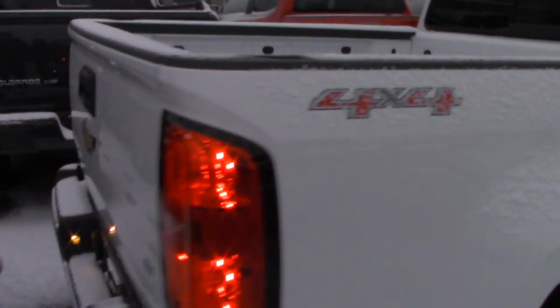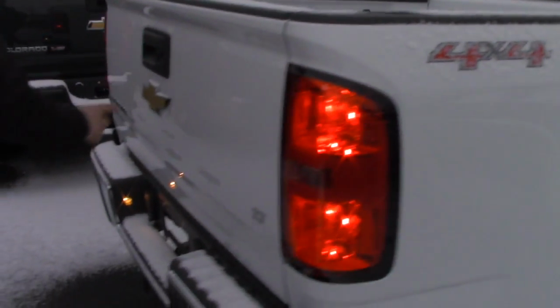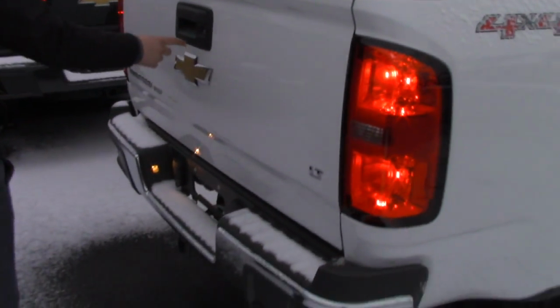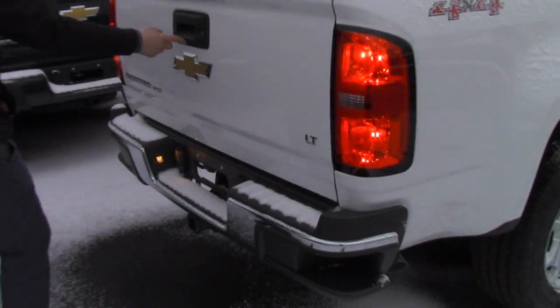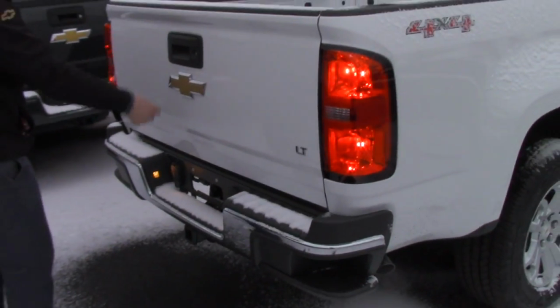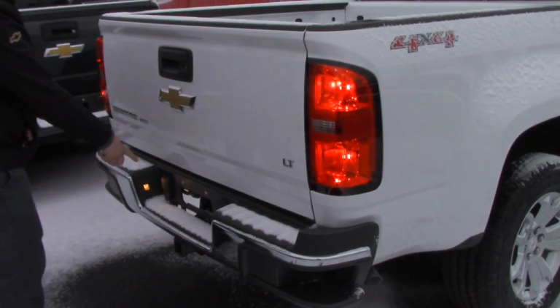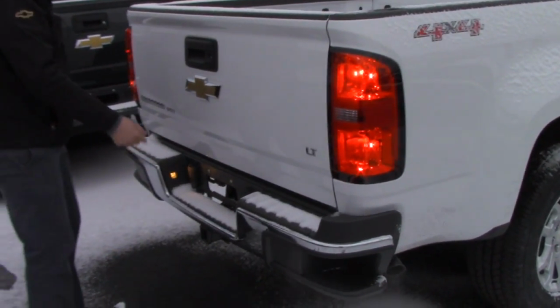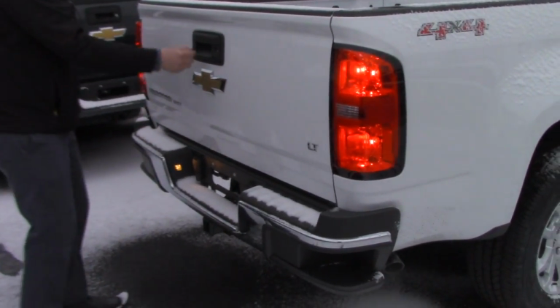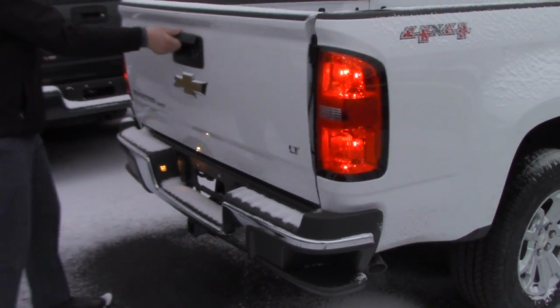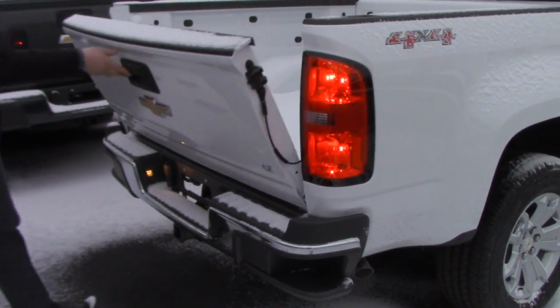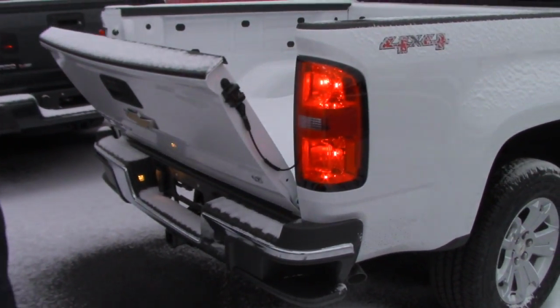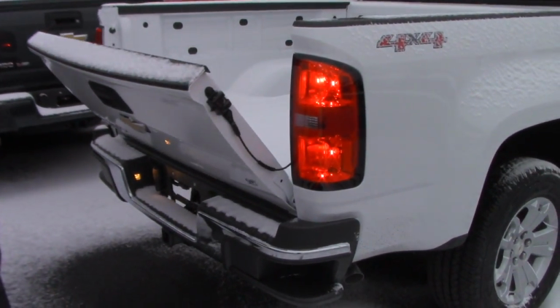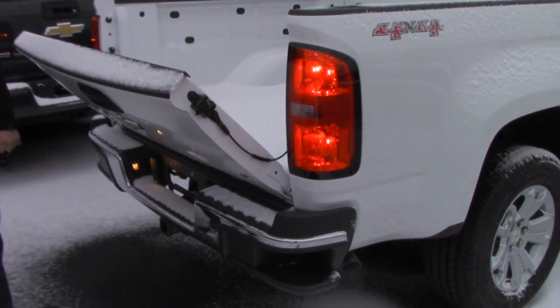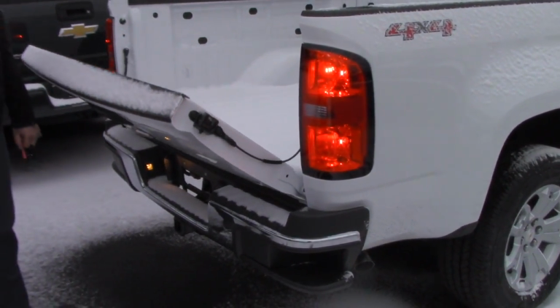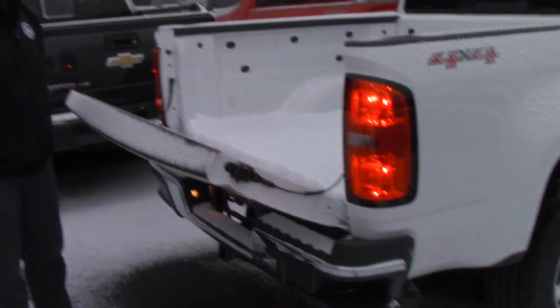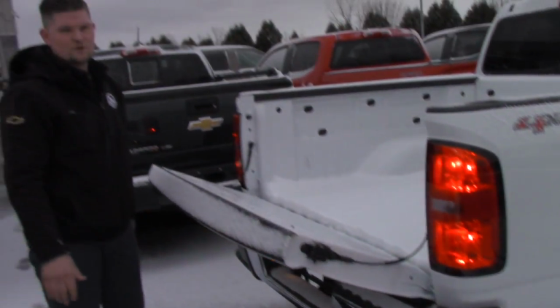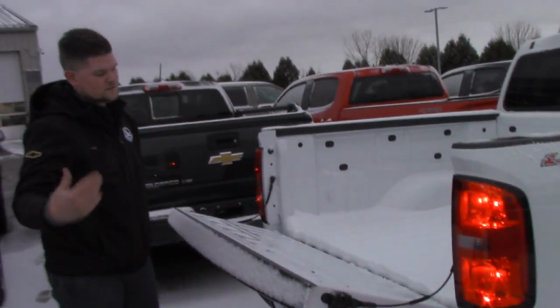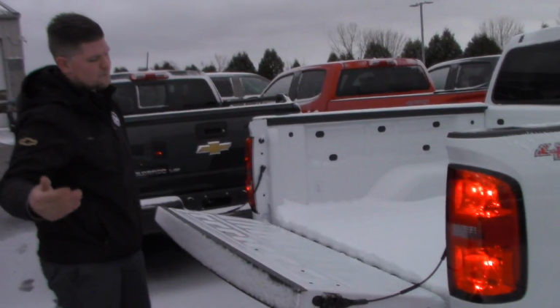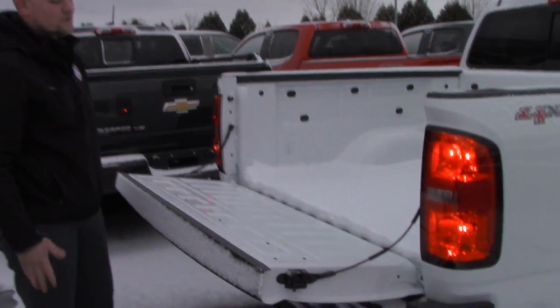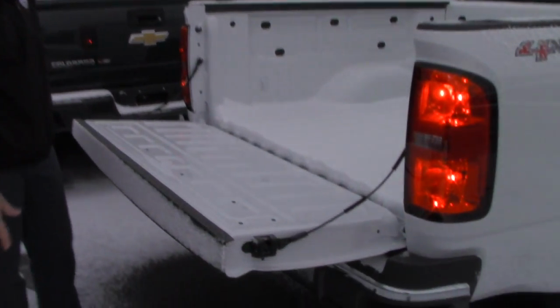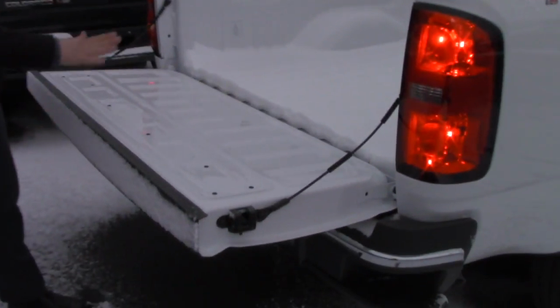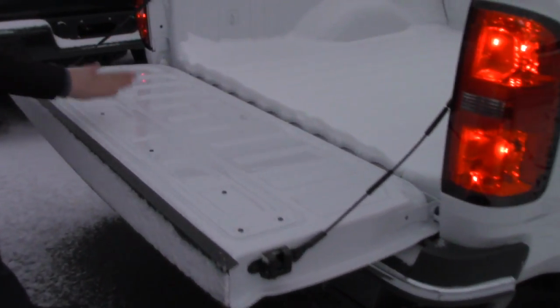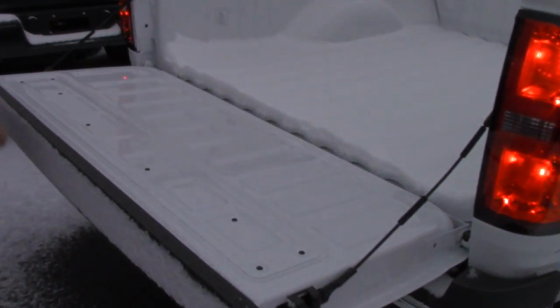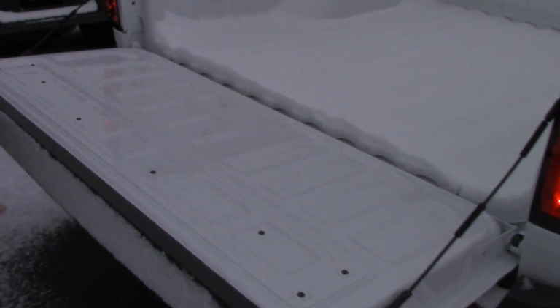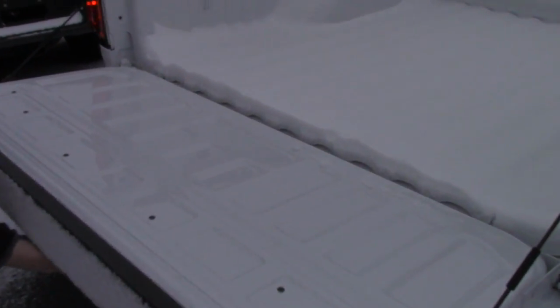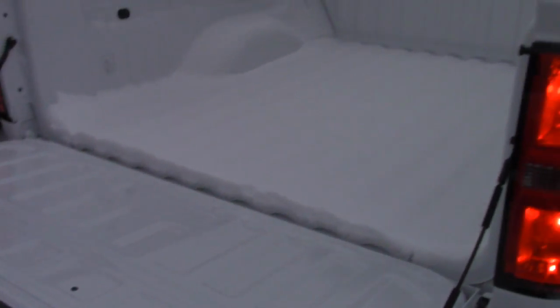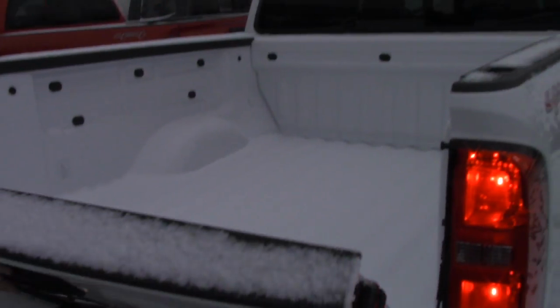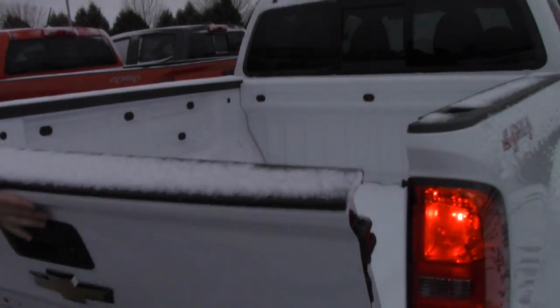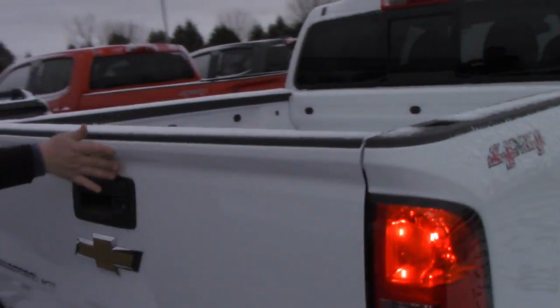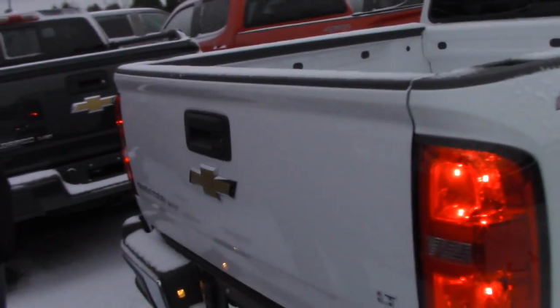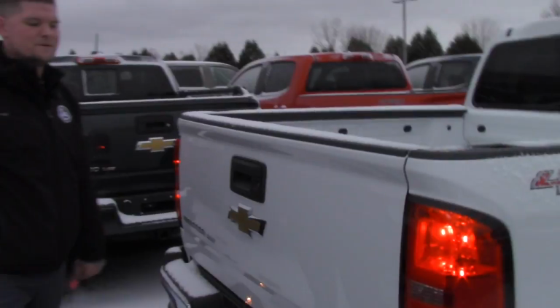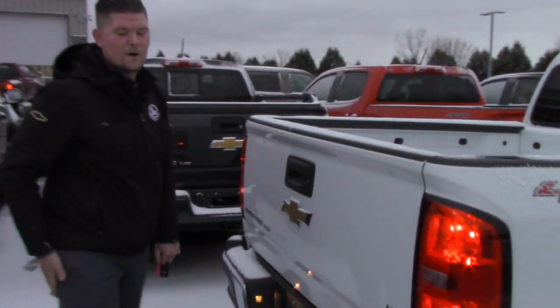It has a backup camera built in, all your towing hookups, and an easy drop tailgate assist so it doesn't slam down on you. And obviously if you want a spray-in or a drop-in bed liner, we can make one of those happen as well.